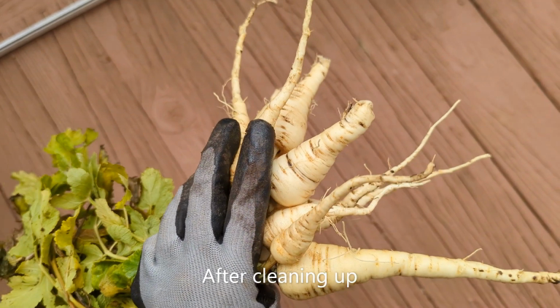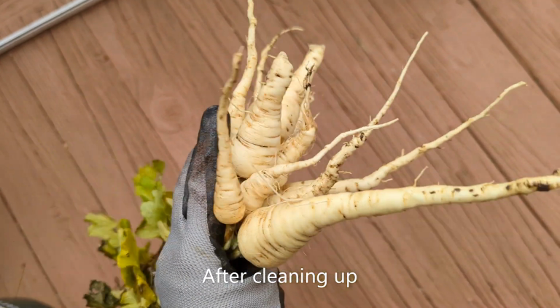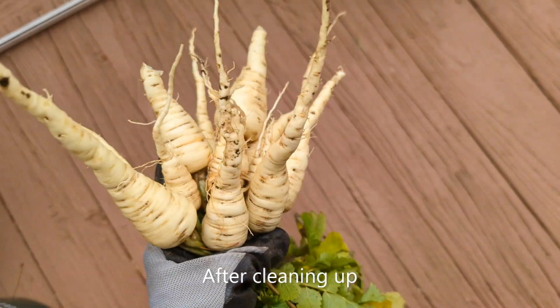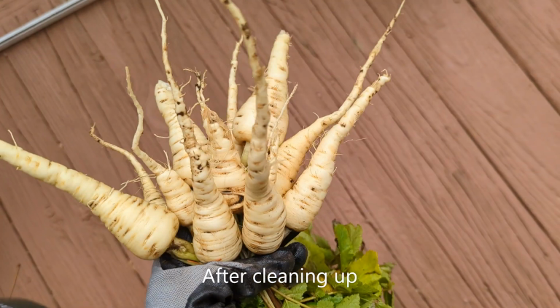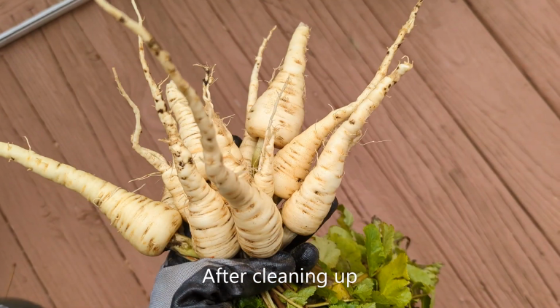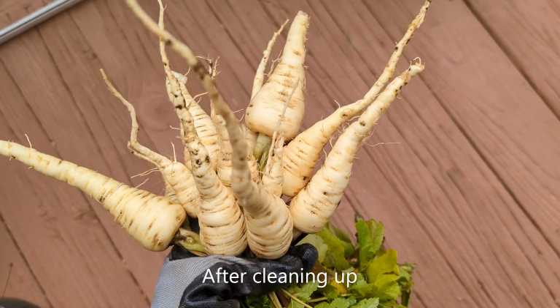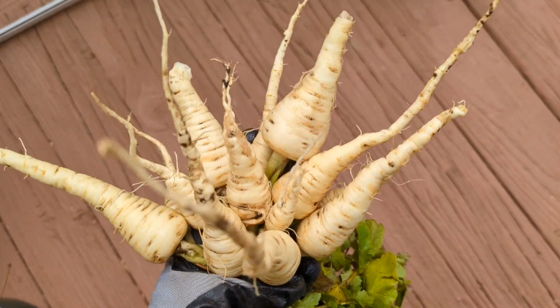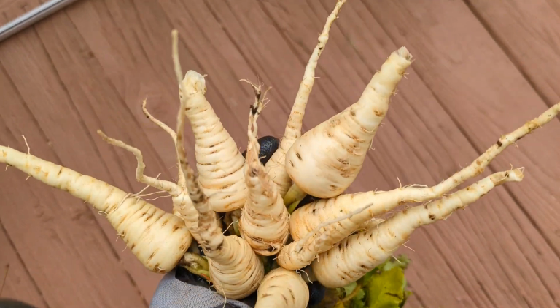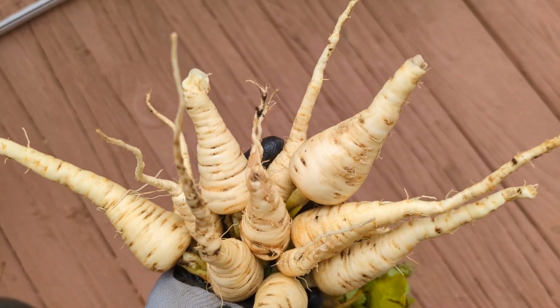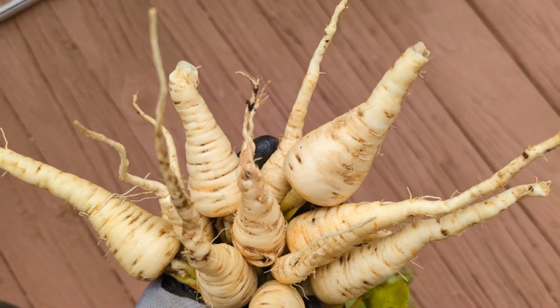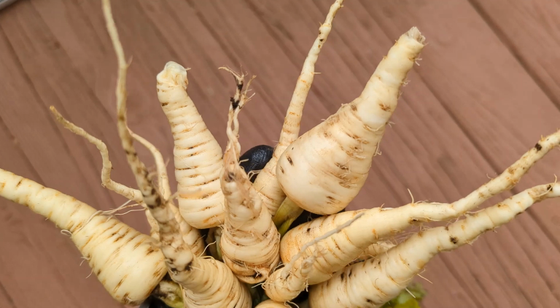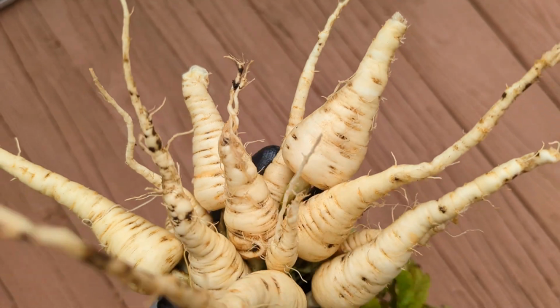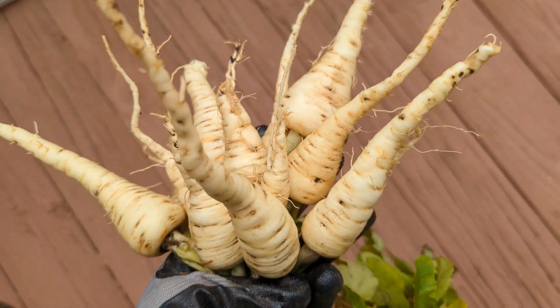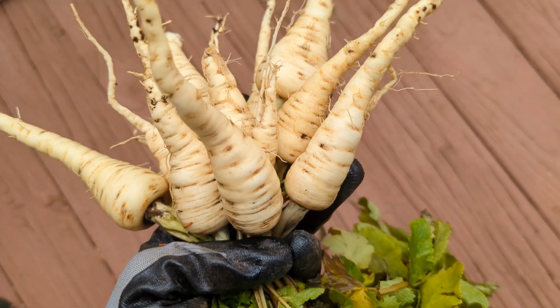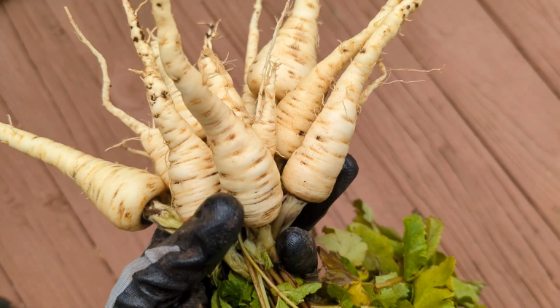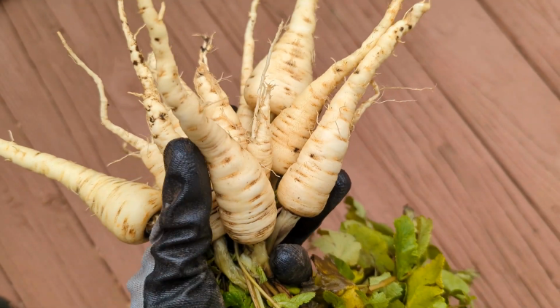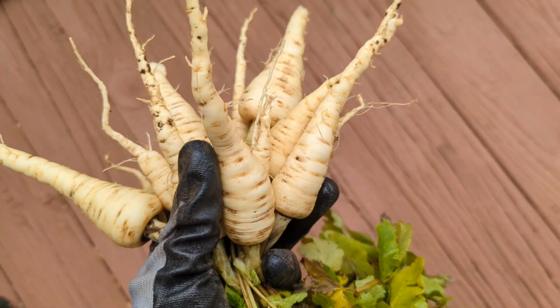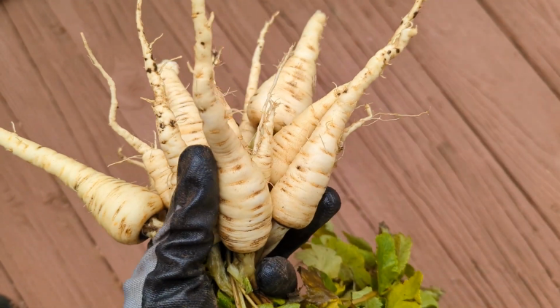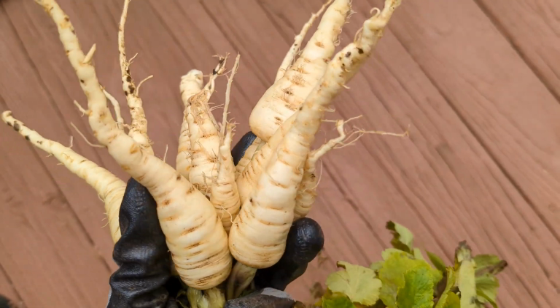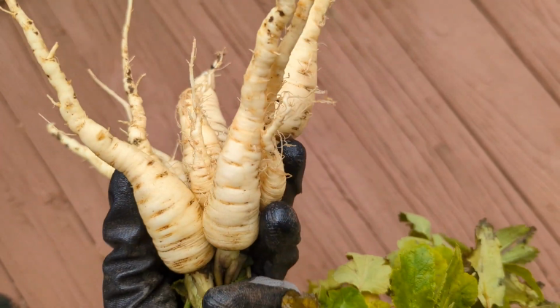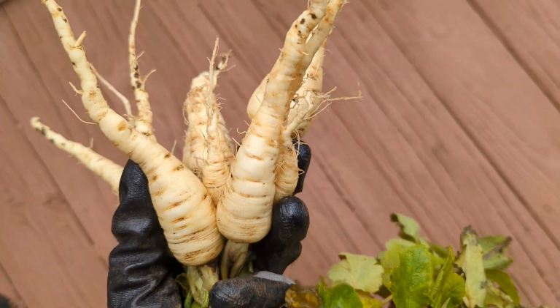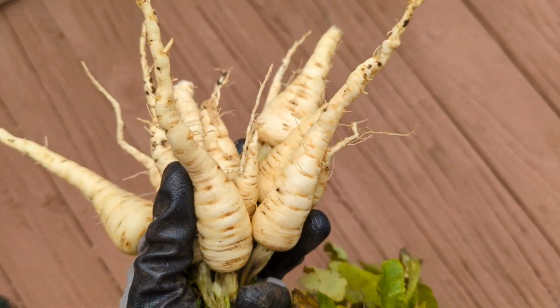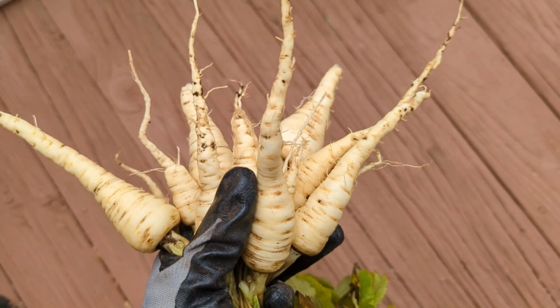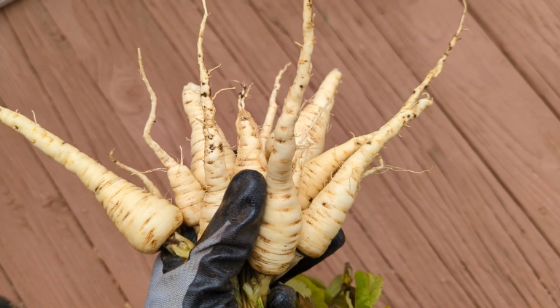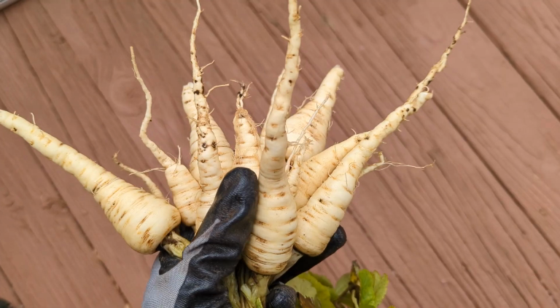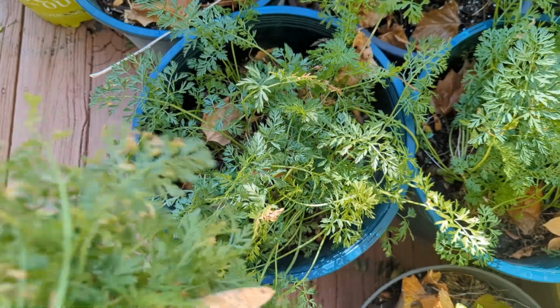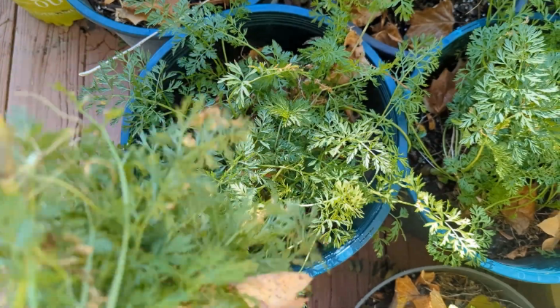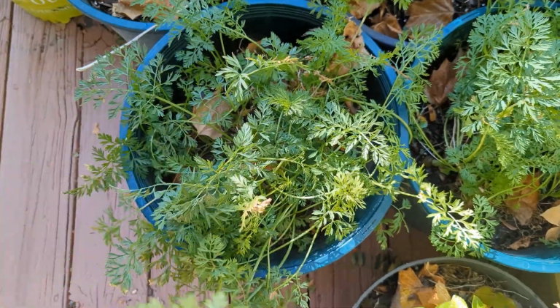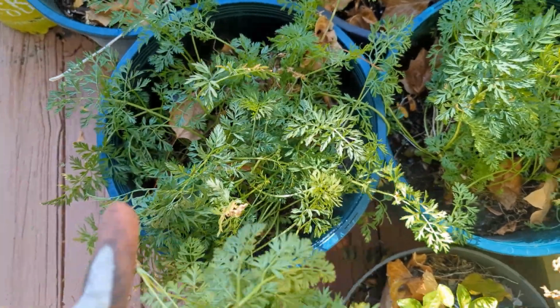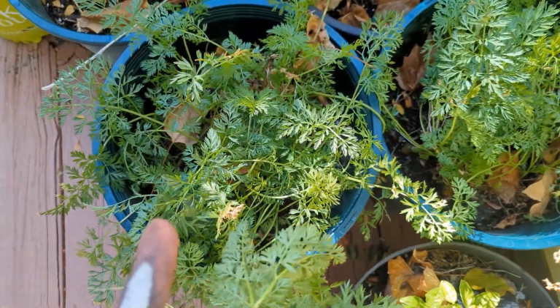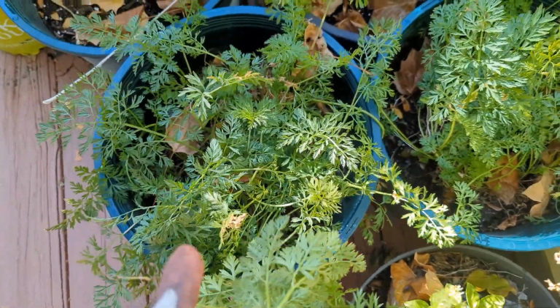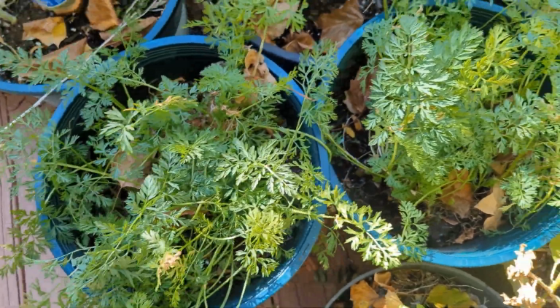So we will plant it again, but this time it would be tucked into empty spots rather than taking up a whole garden bed. Growing them in containers is a possibility, but we would rather grow carrots in containers.